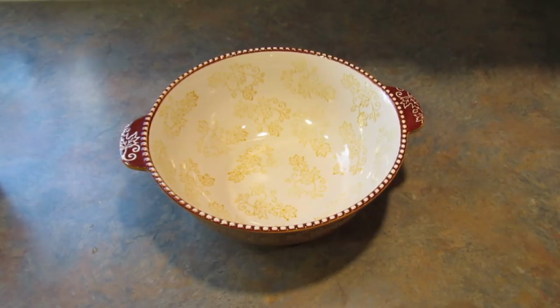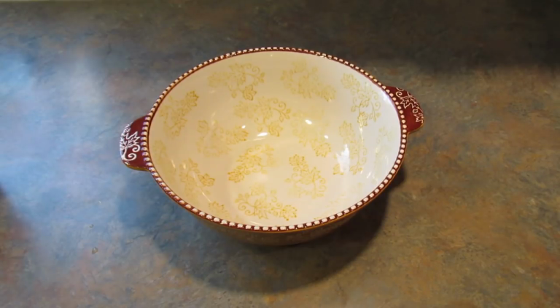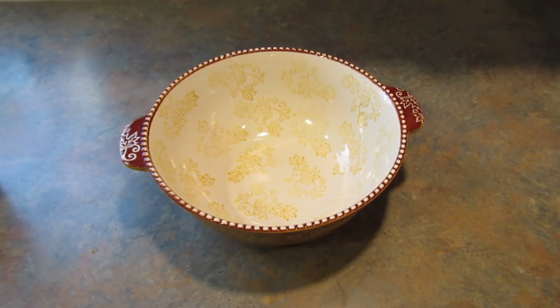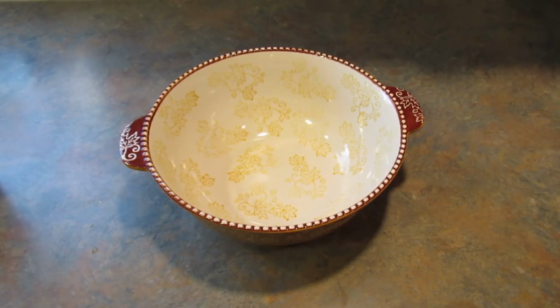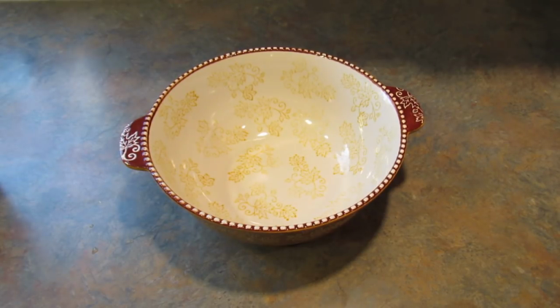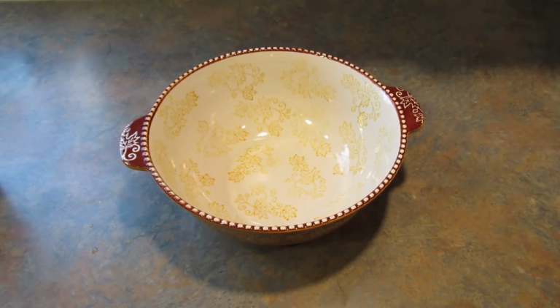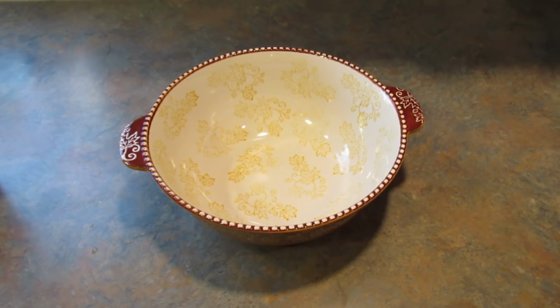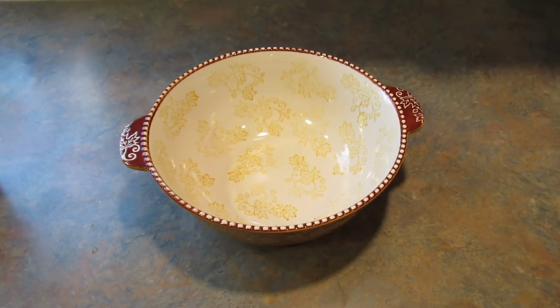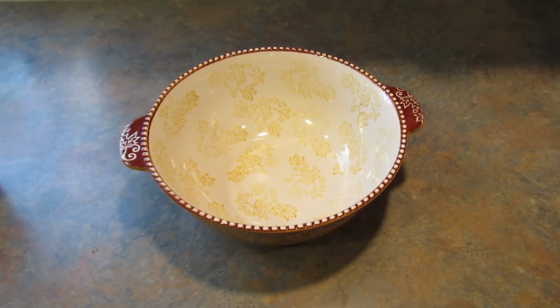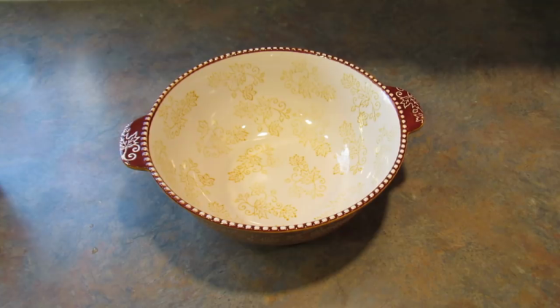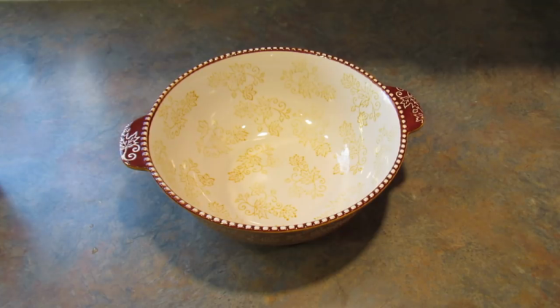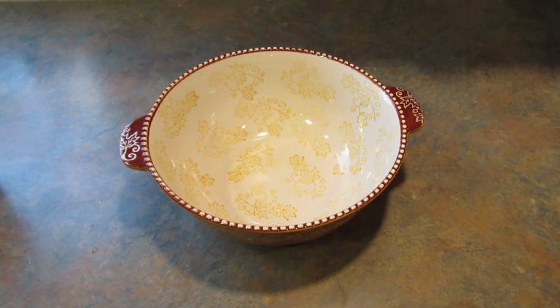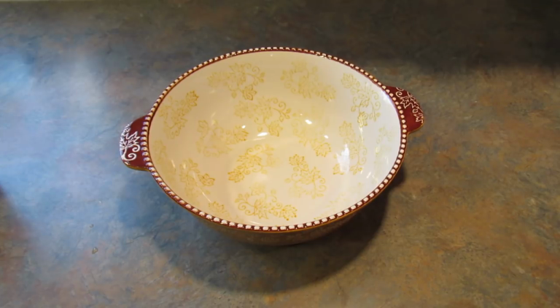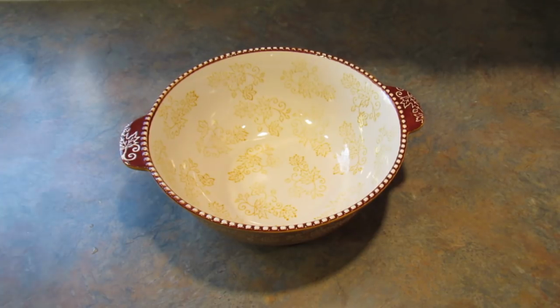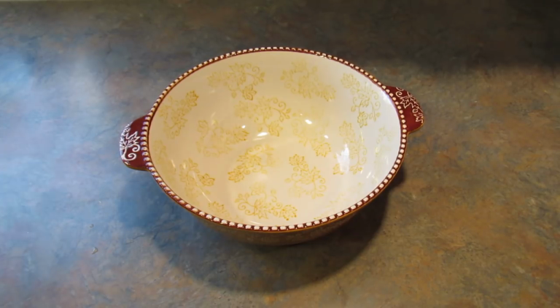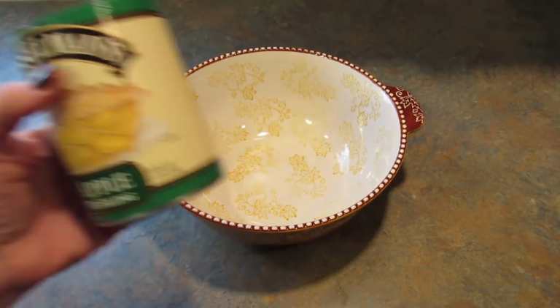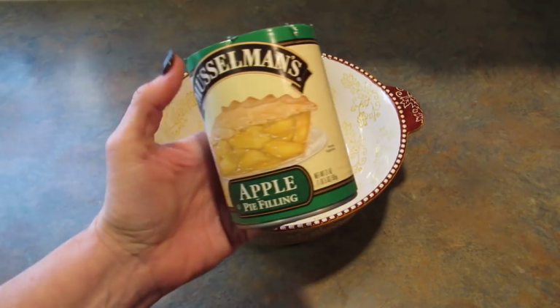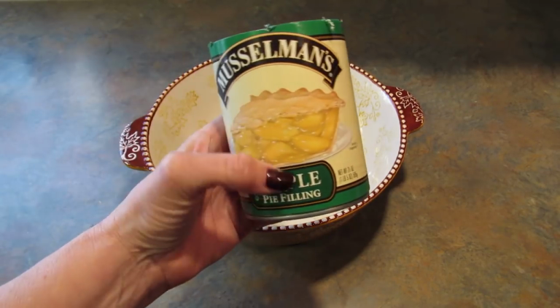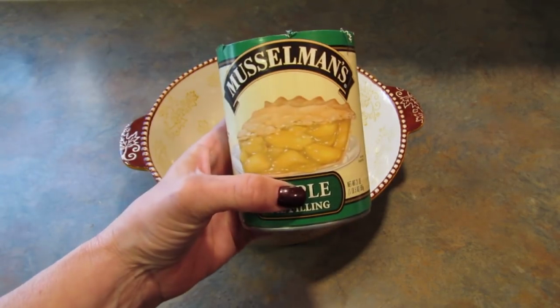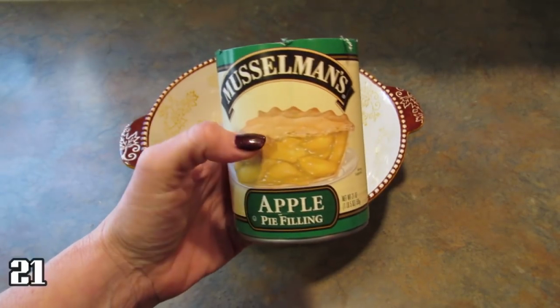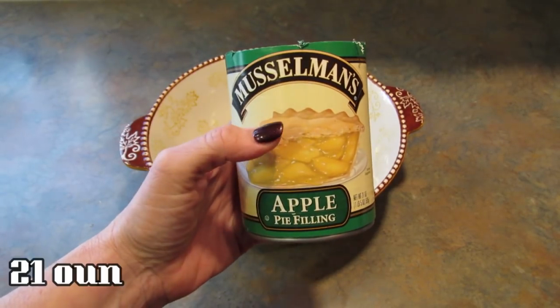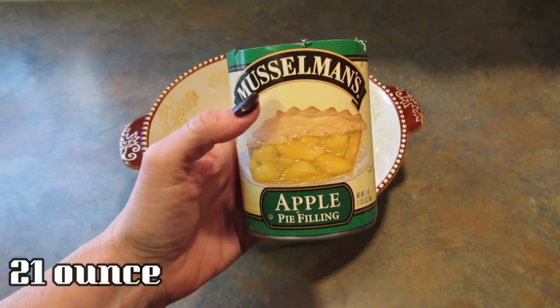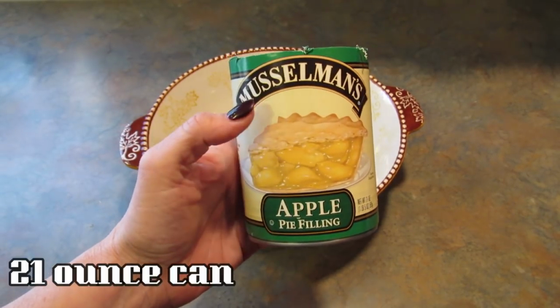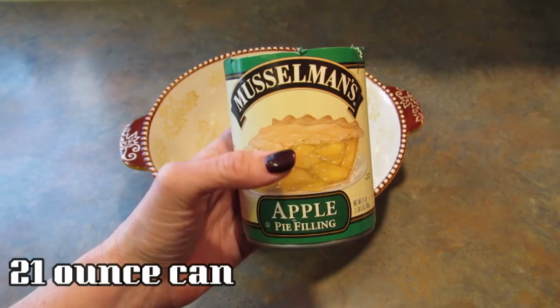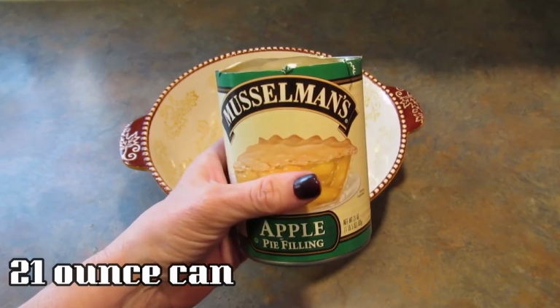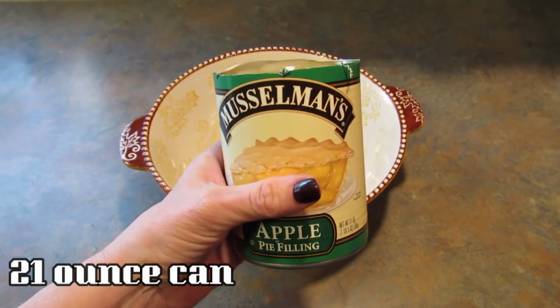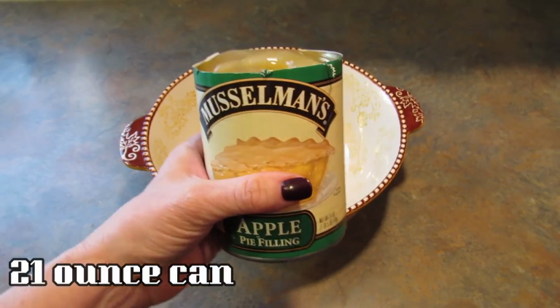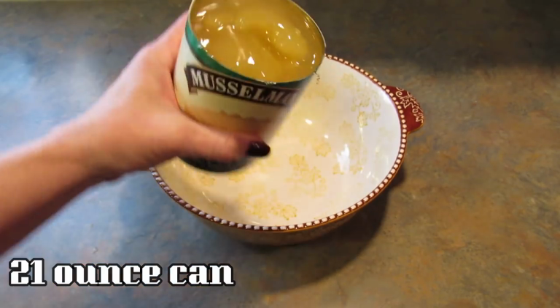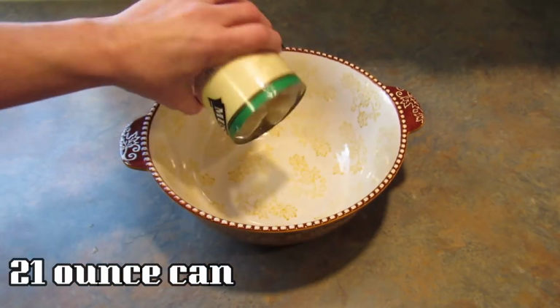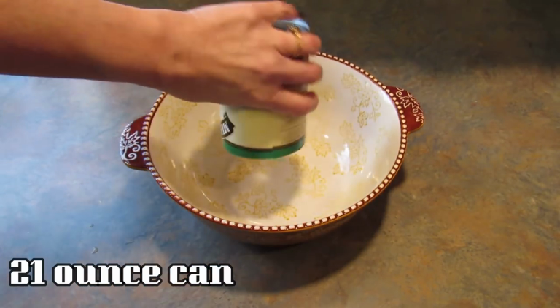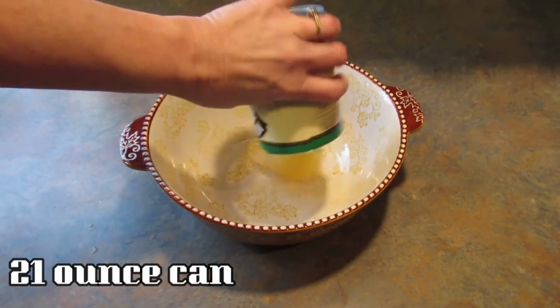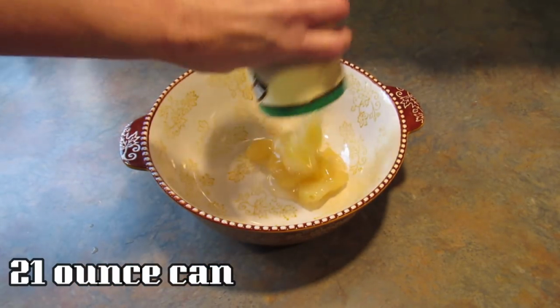Hey guys, it's Leigh and today I'm going to be making apple cinnamon monkey bread. I'm going to start off with this Musselman's apple pie filling that I got at the Dollar Tree. I'm going to put that in a bowl.